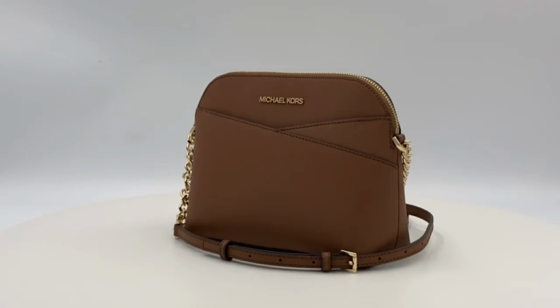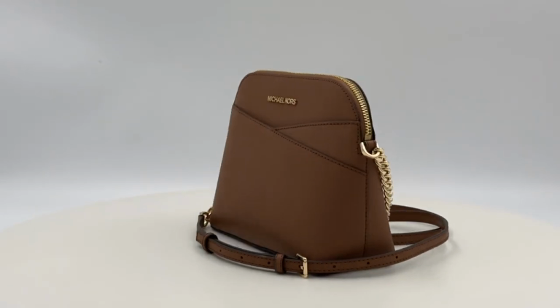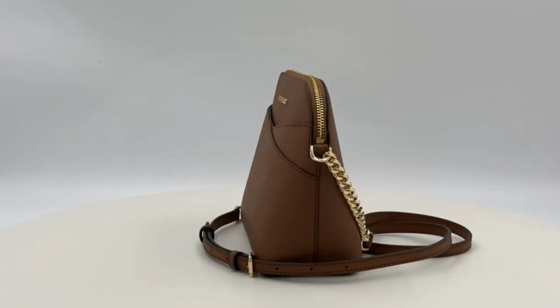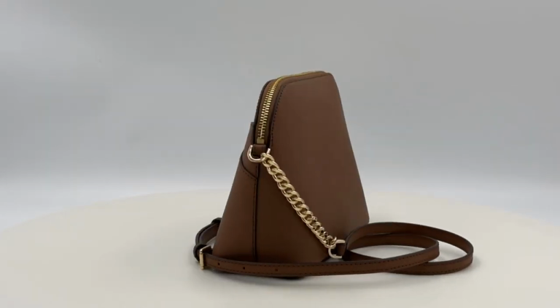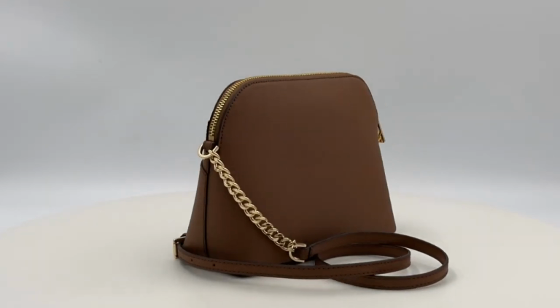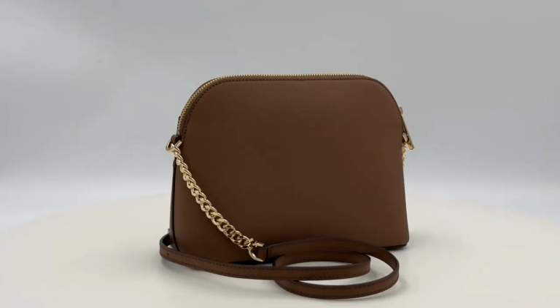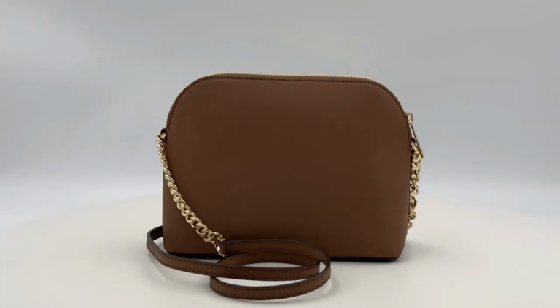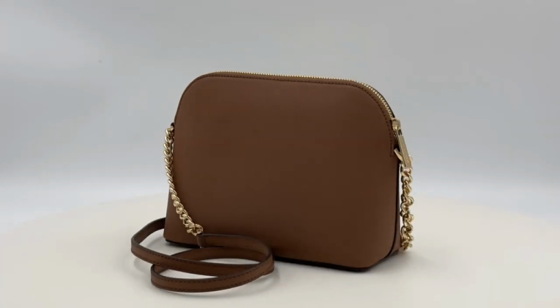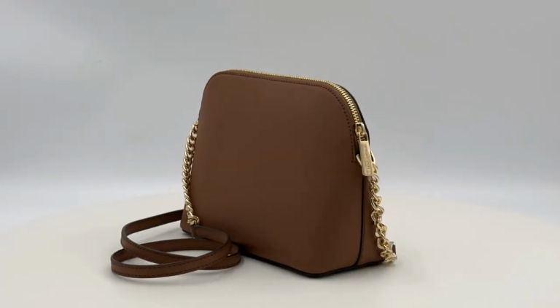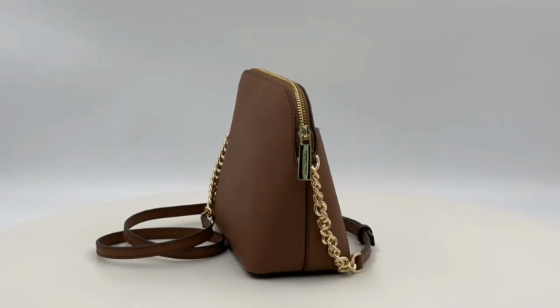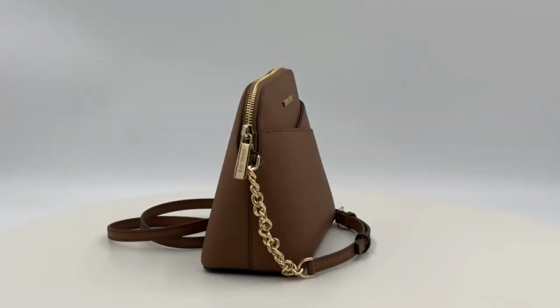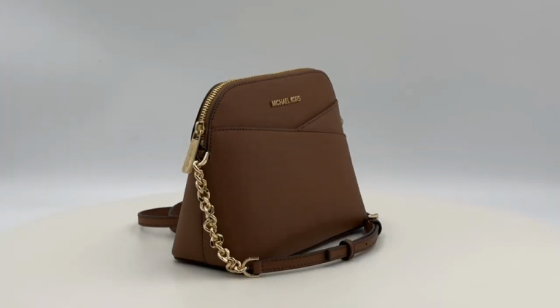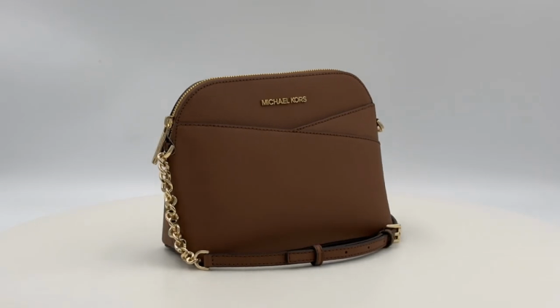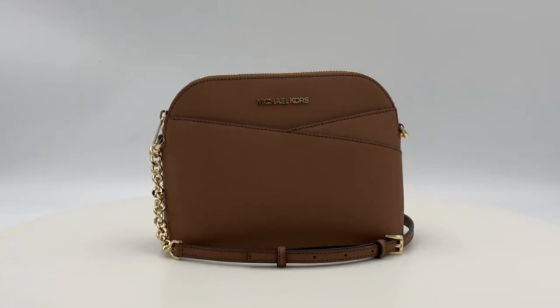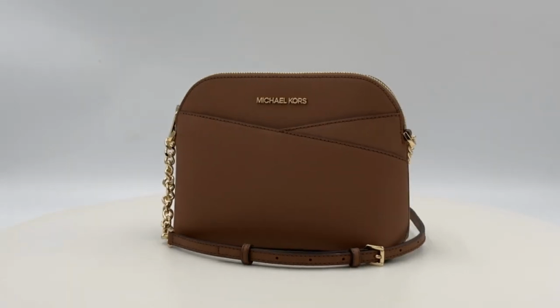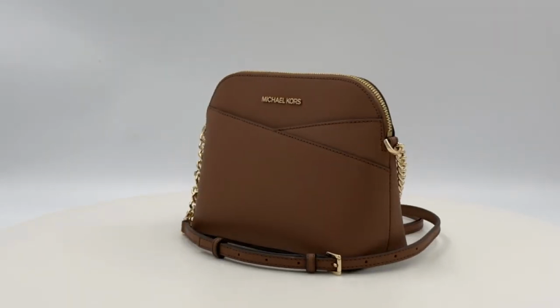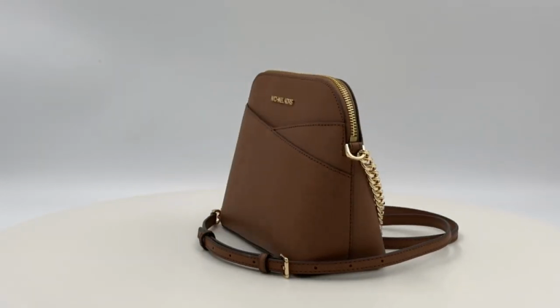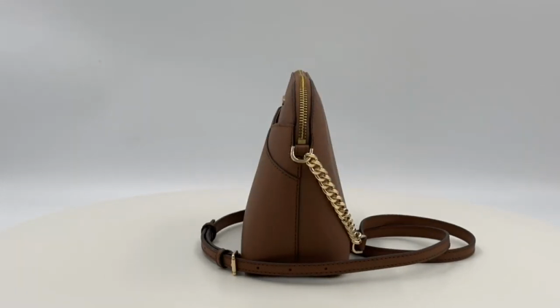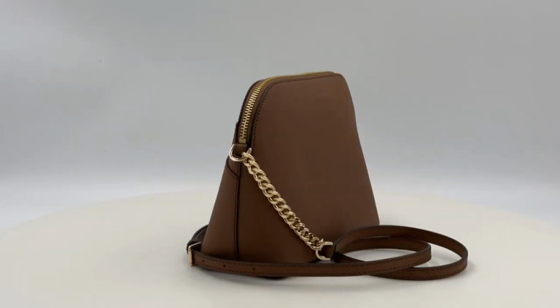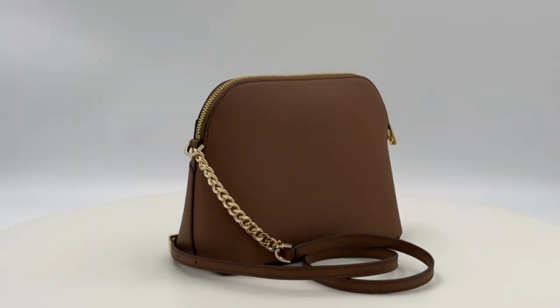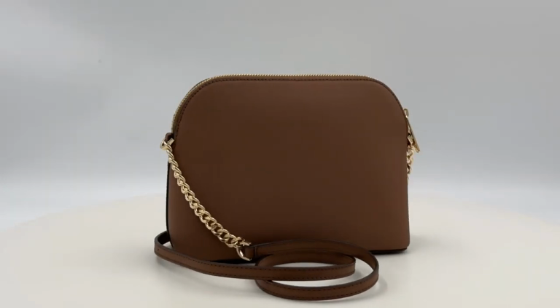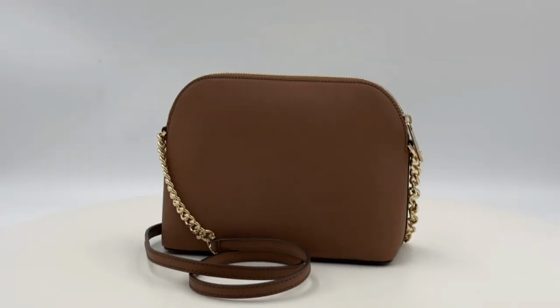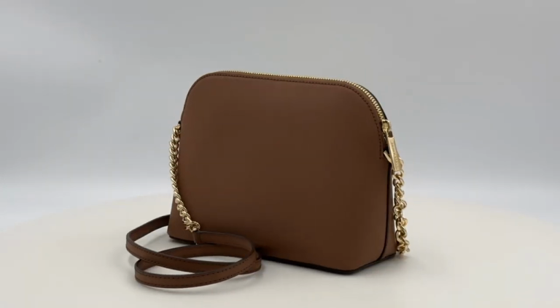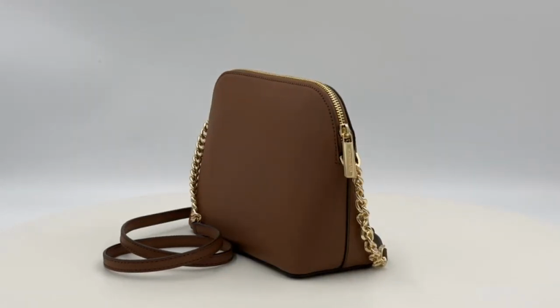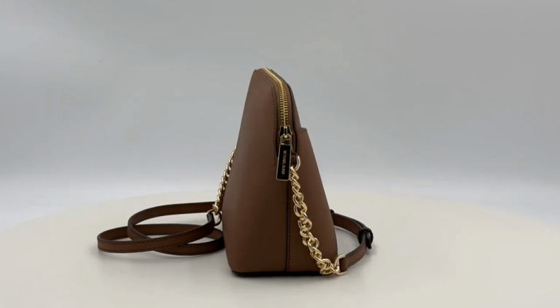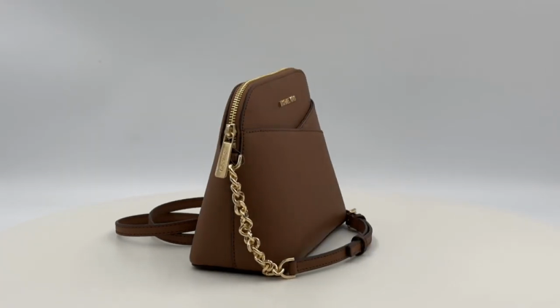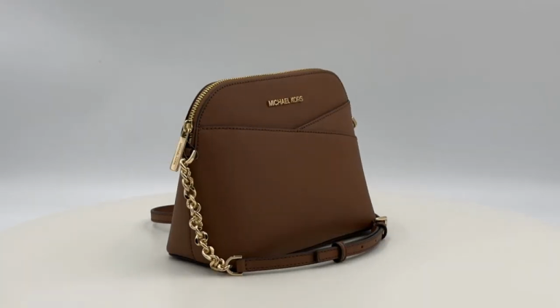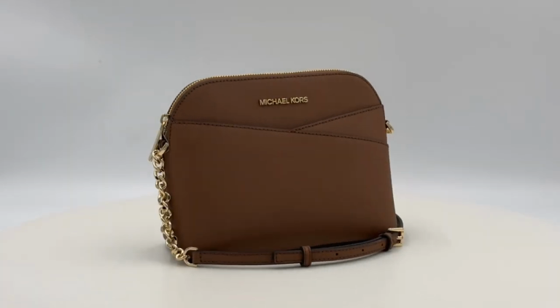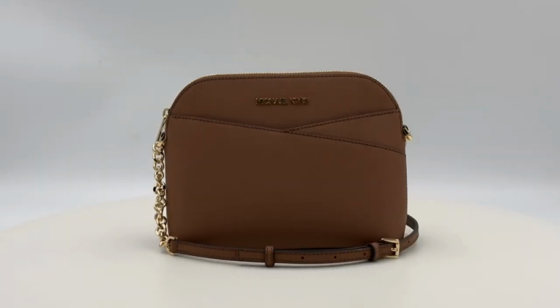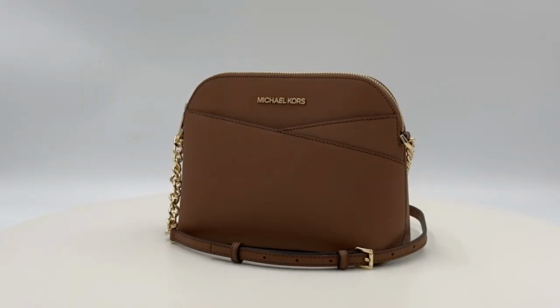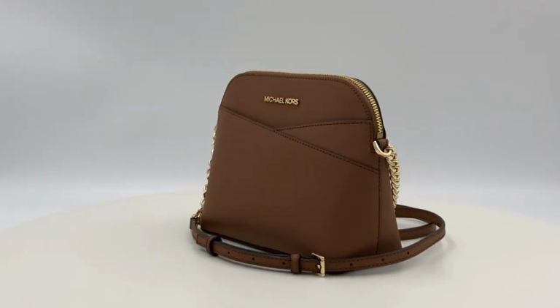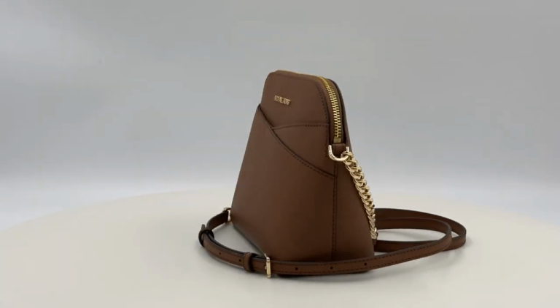Welcome to the world of luxury with the Michael Kors Jet Set Travel Dome Cross Body Shoulder Bag in the exquisite brown luggage shade. Immerse yourself in sophistication with this compact and stylish accessory.